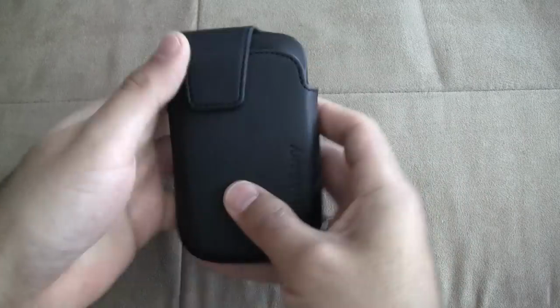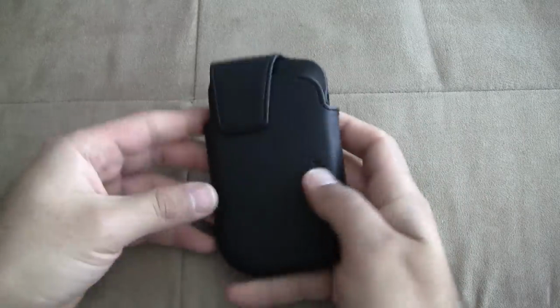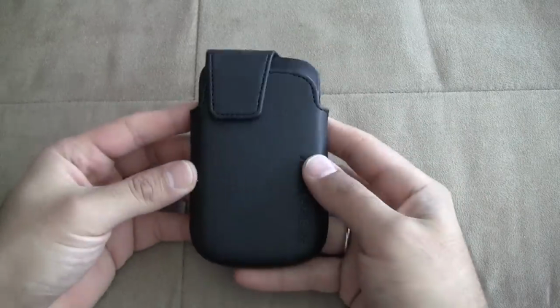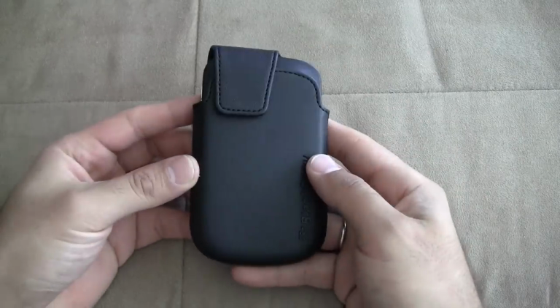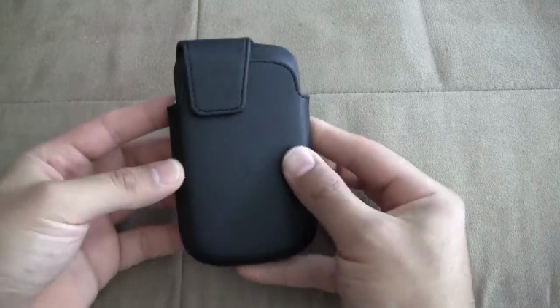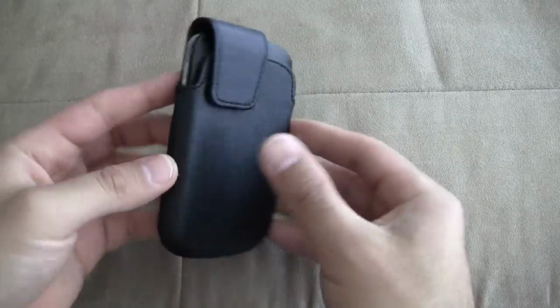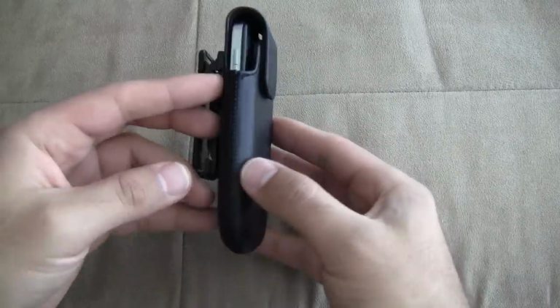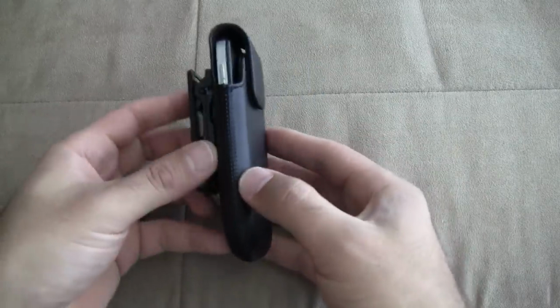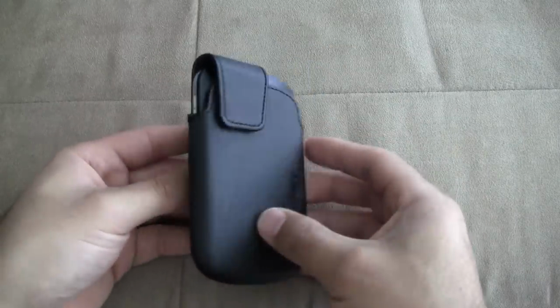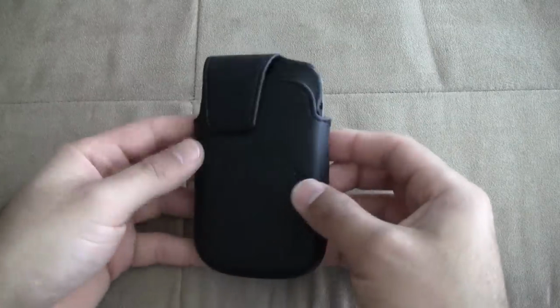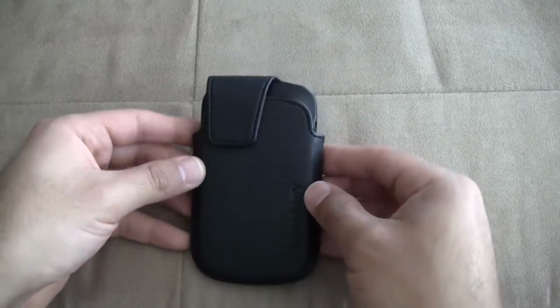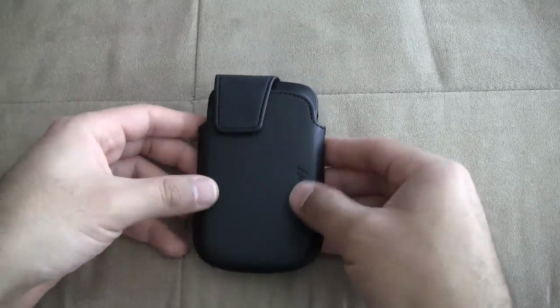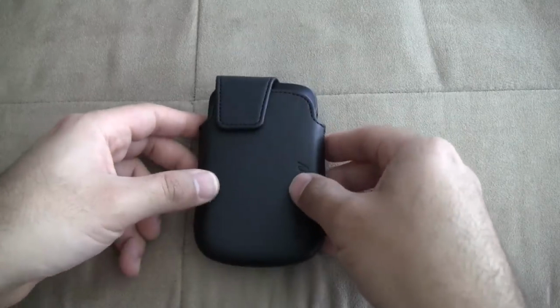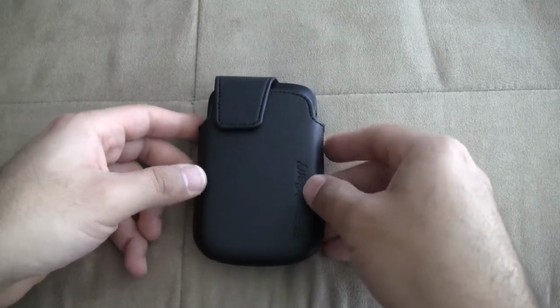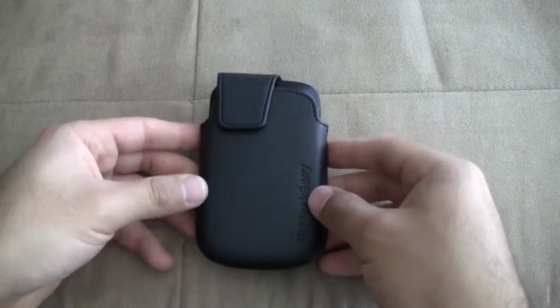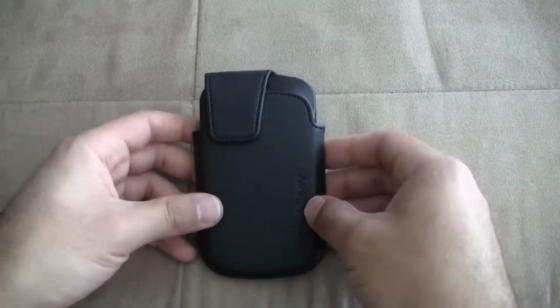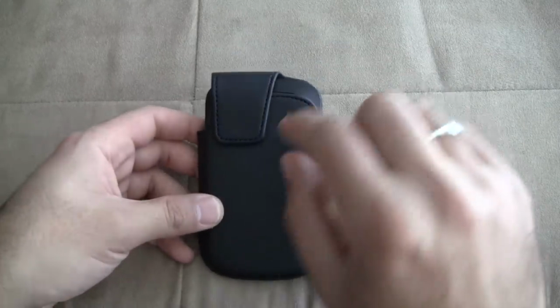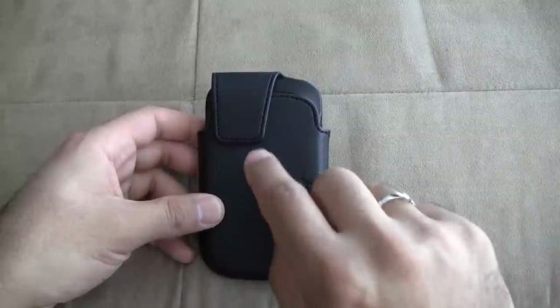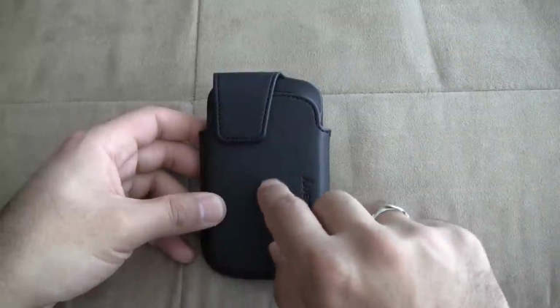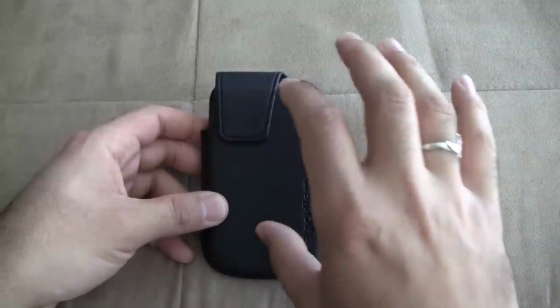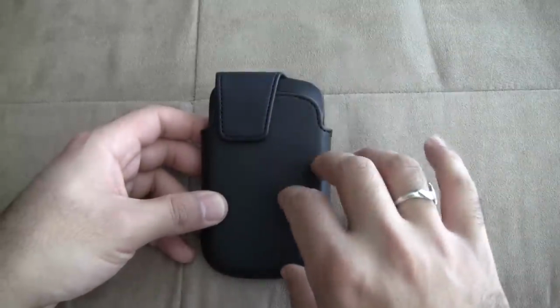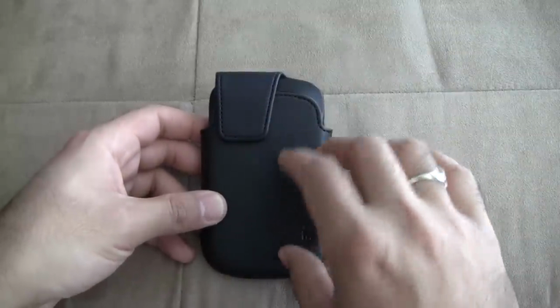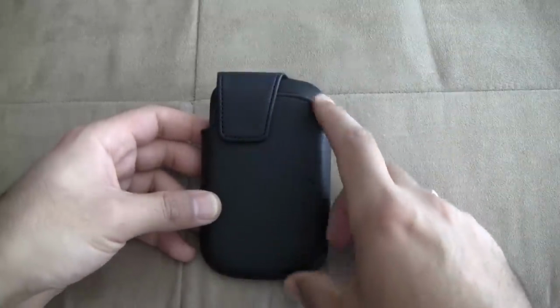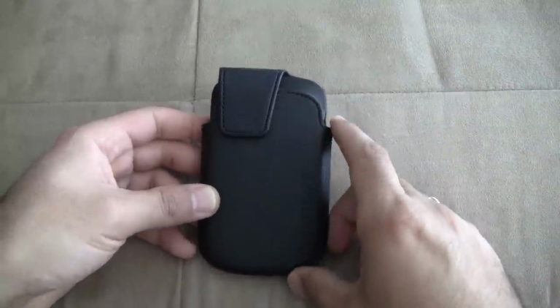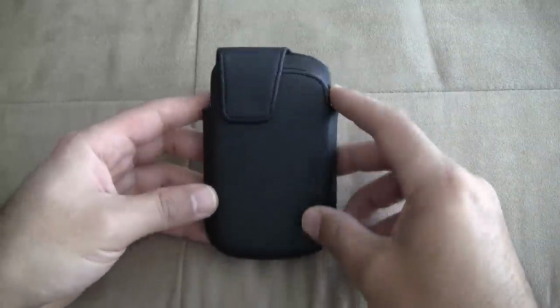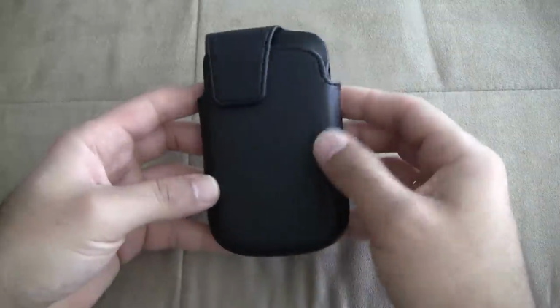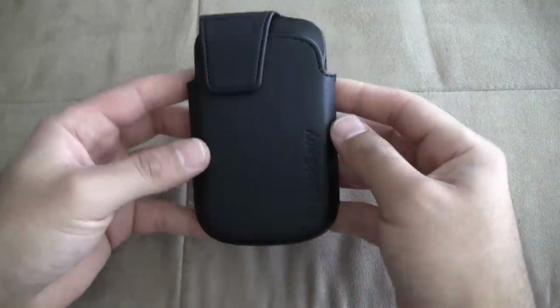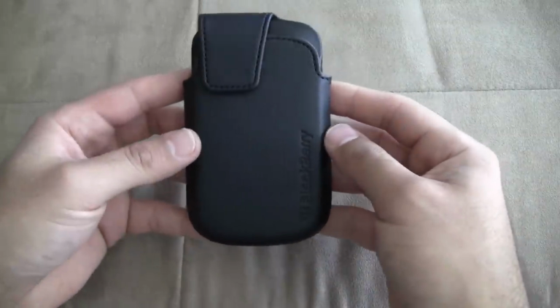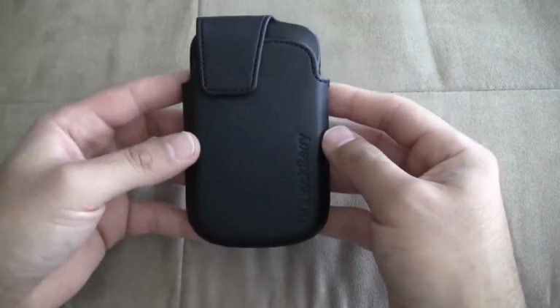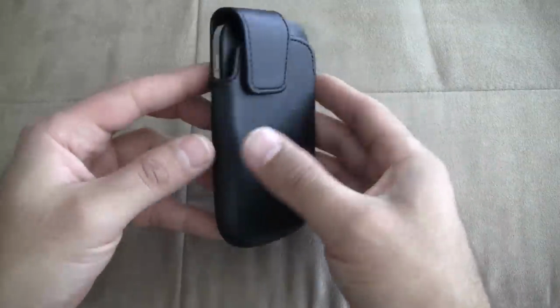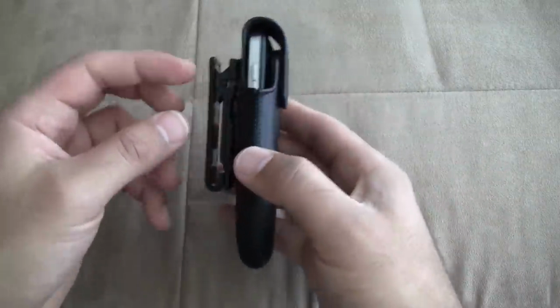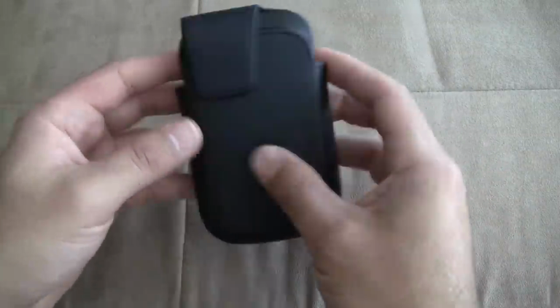It does have a magnet on both sides, so all the original cases from RIM have that magnet so it turns off your phone when you put your phone into the case, which is really nice.